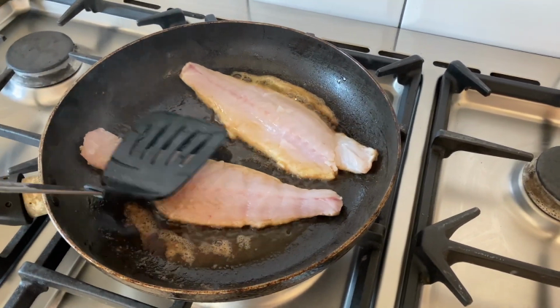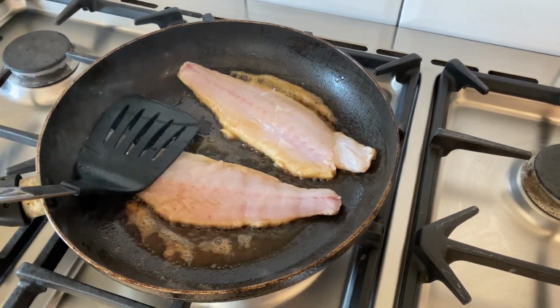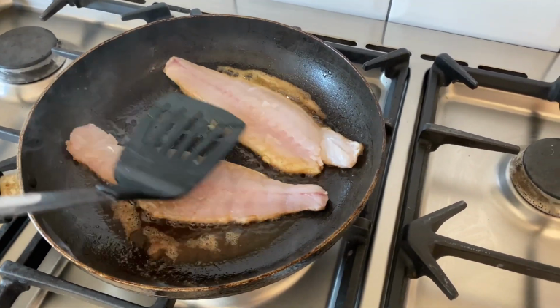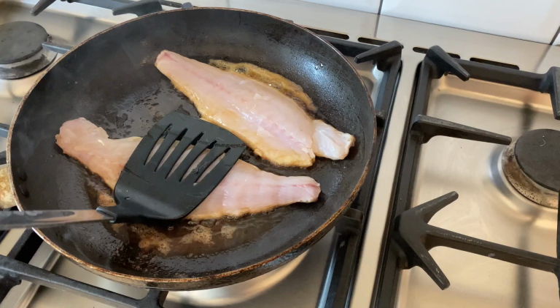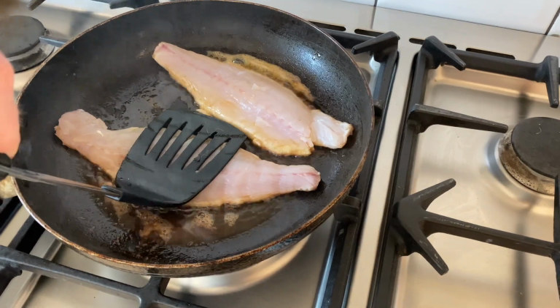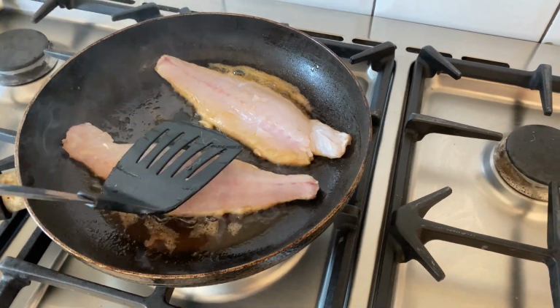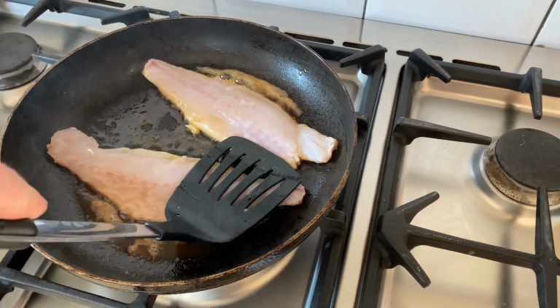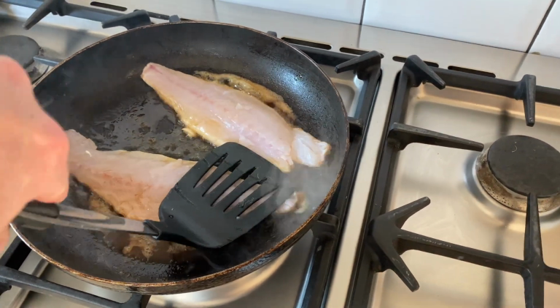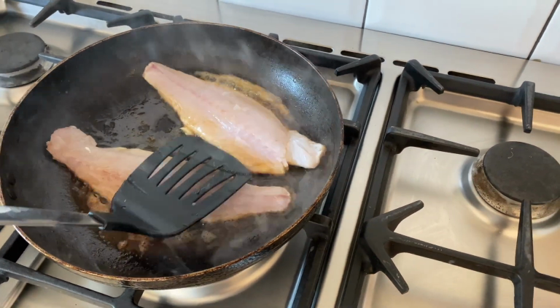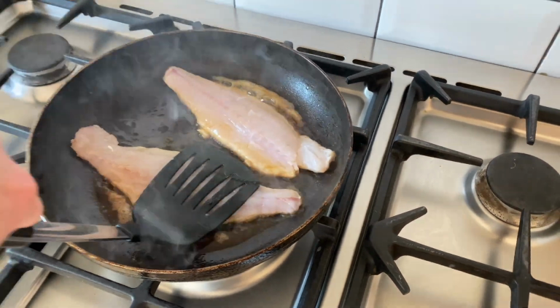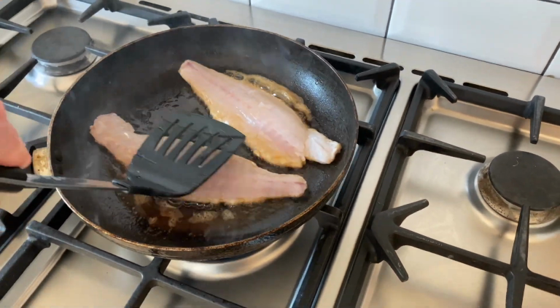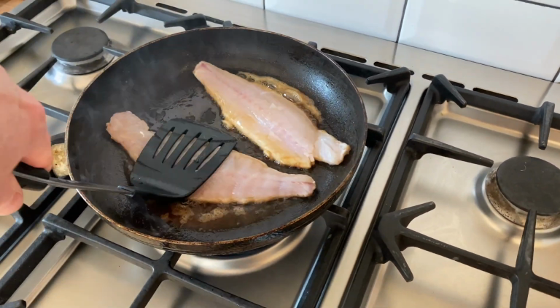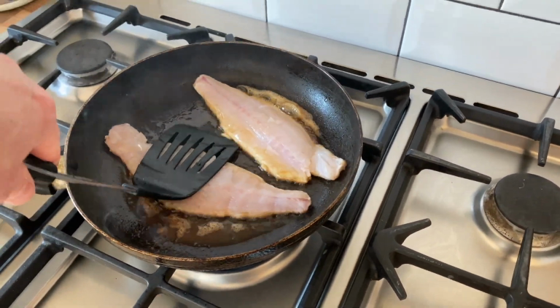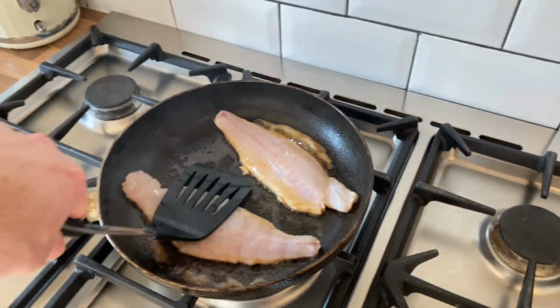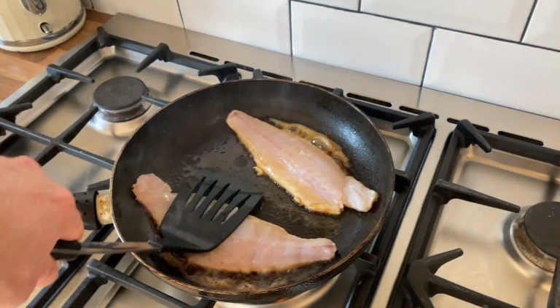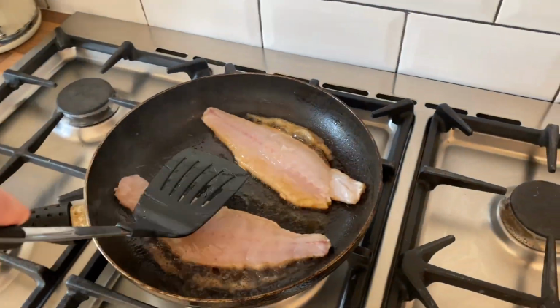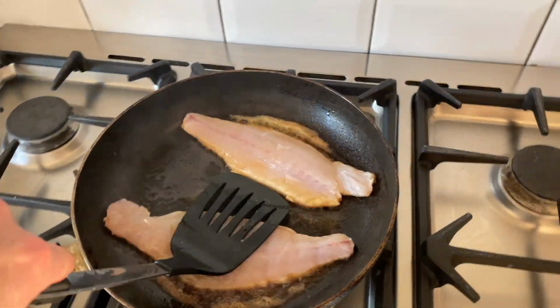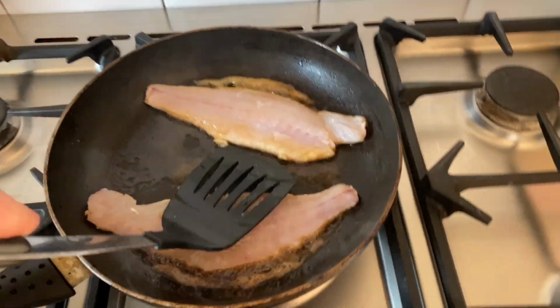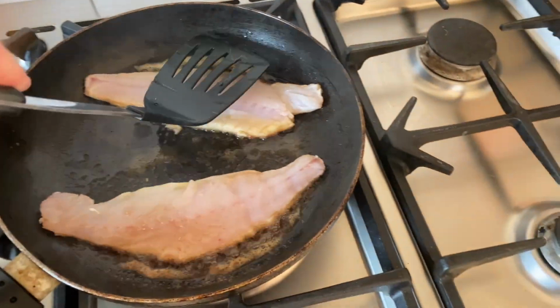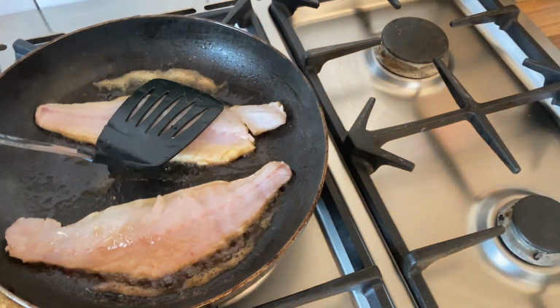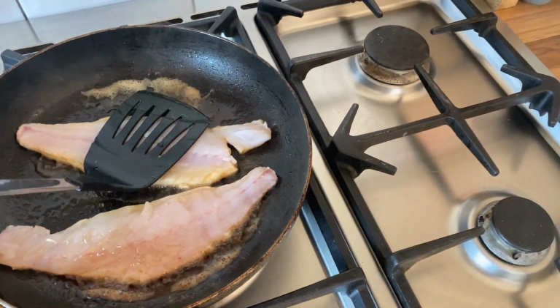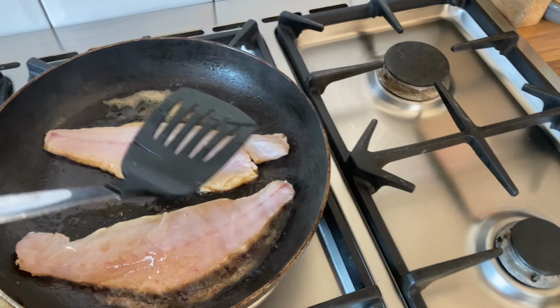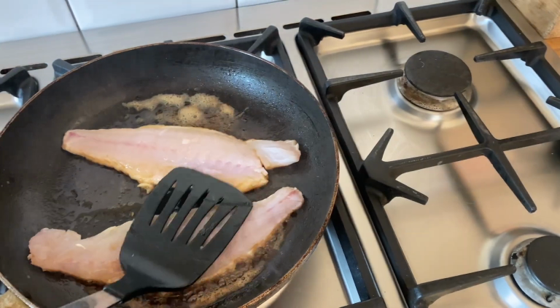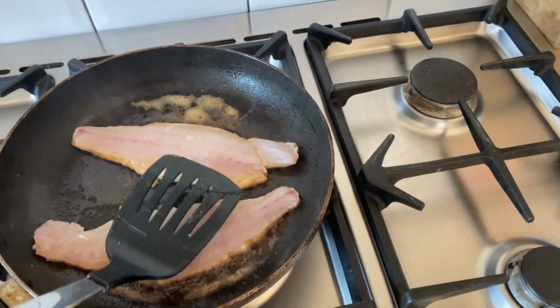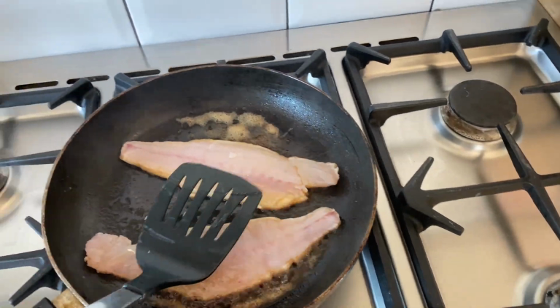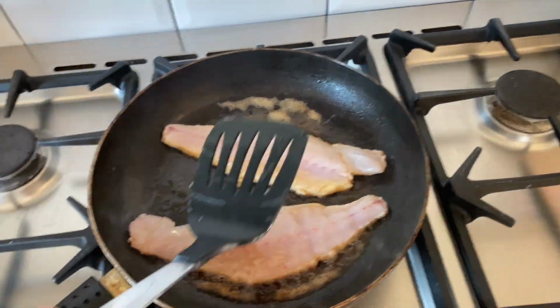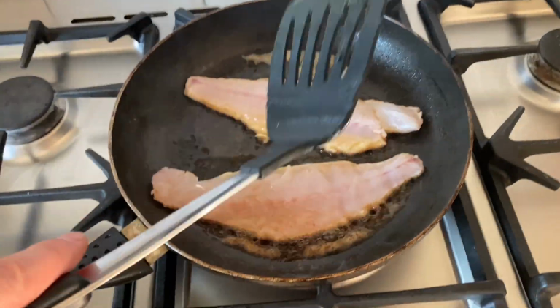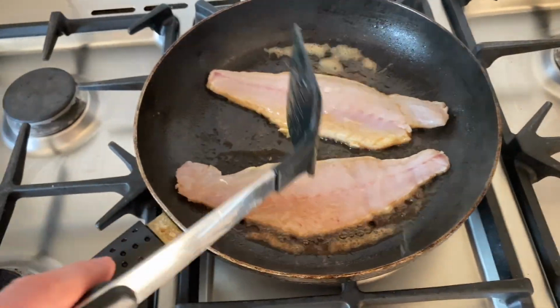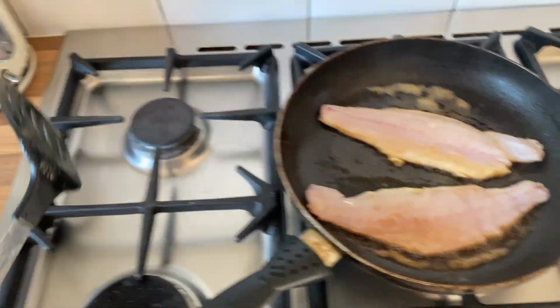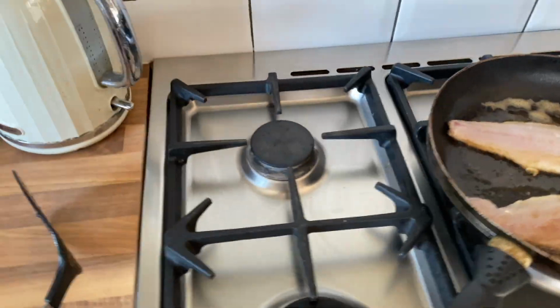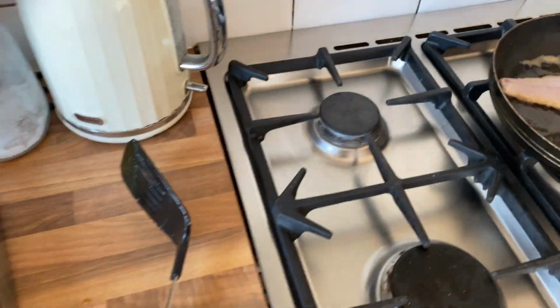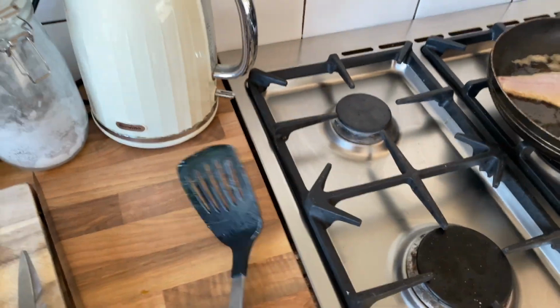Yeah, we're good now. Right, so next: get some sea salt on there and some pepper — season it.